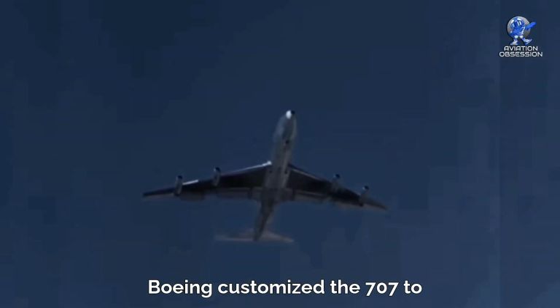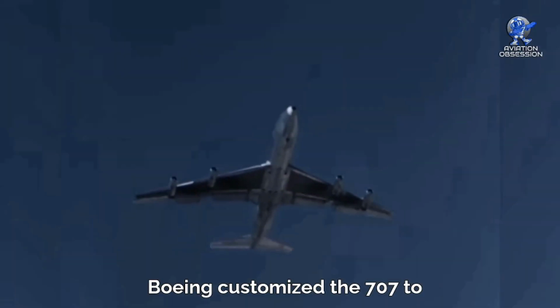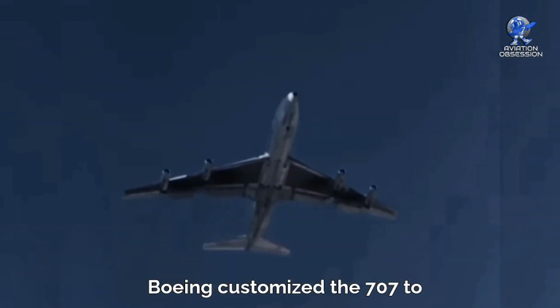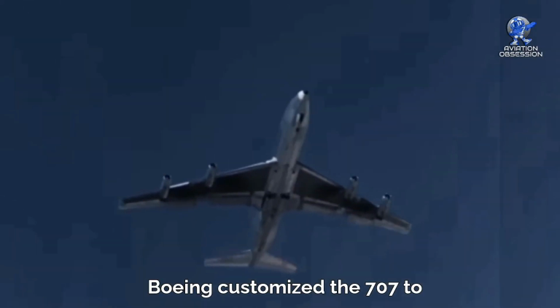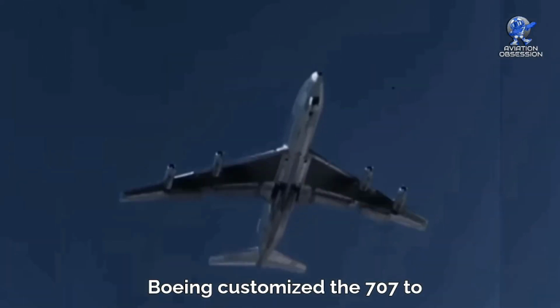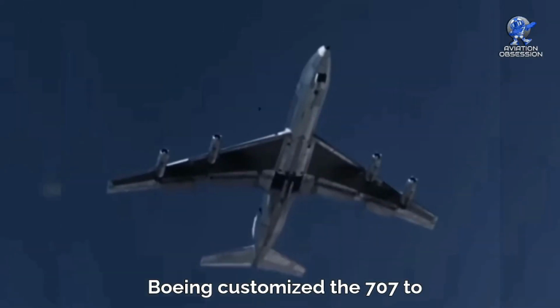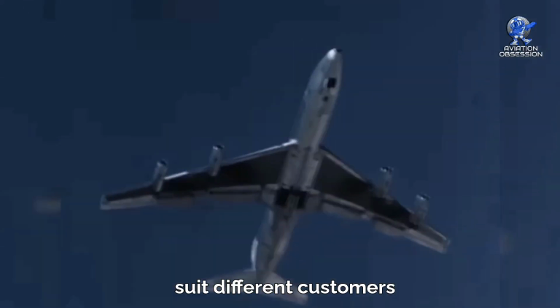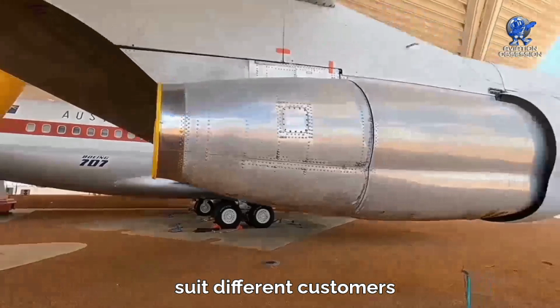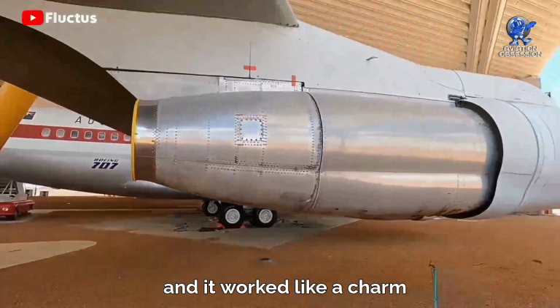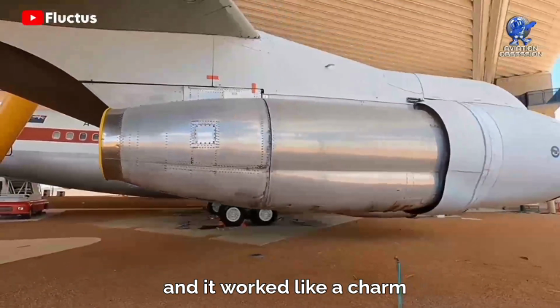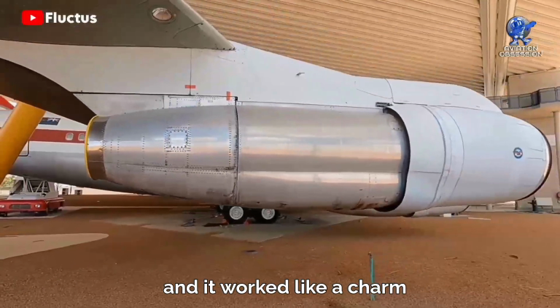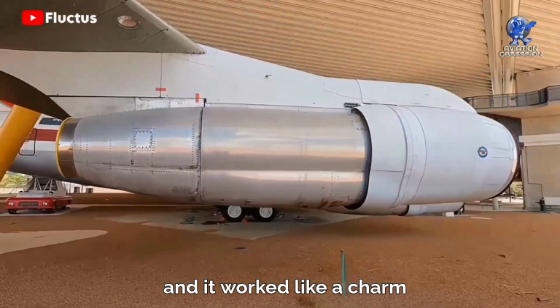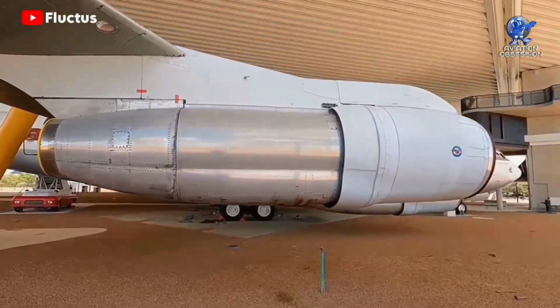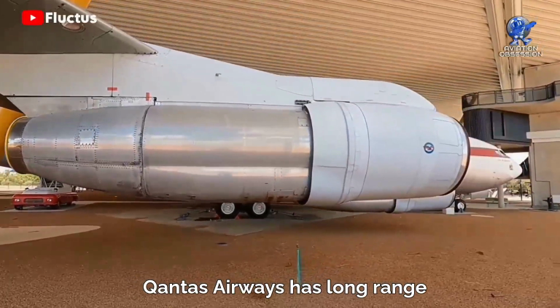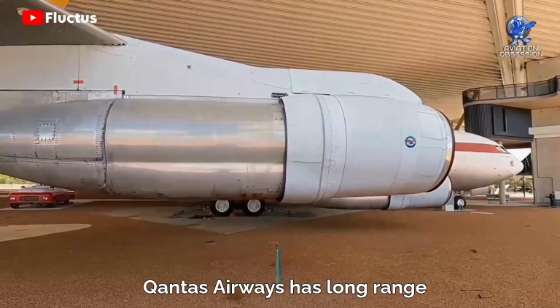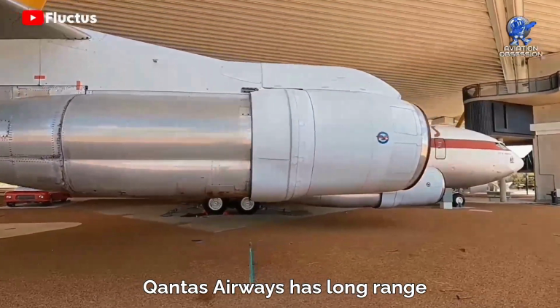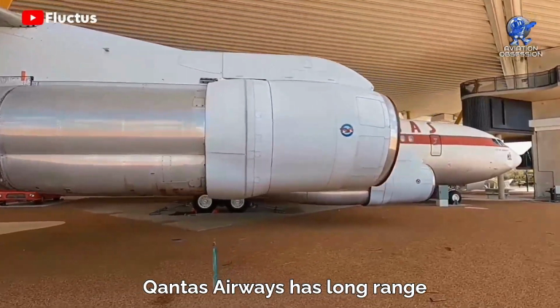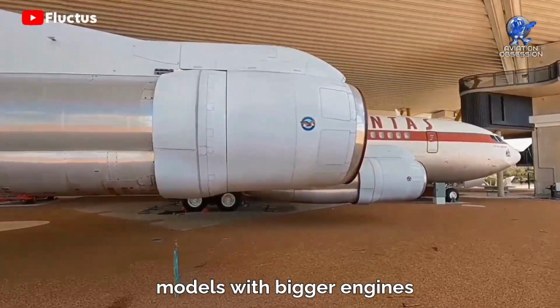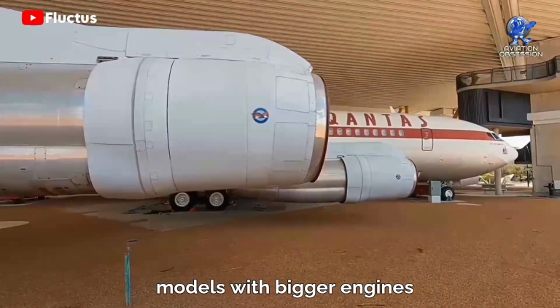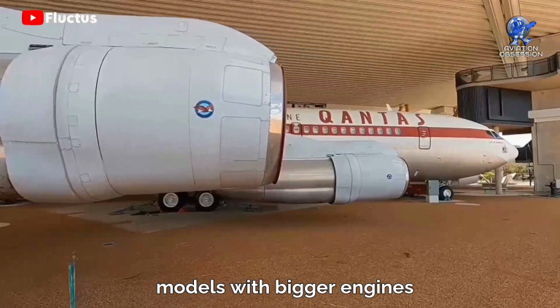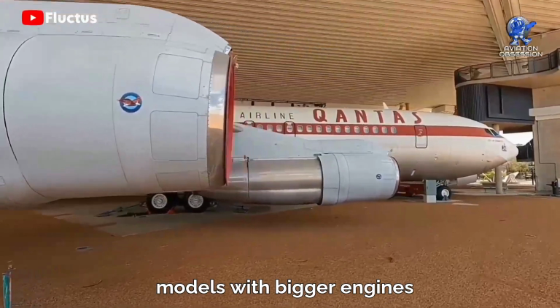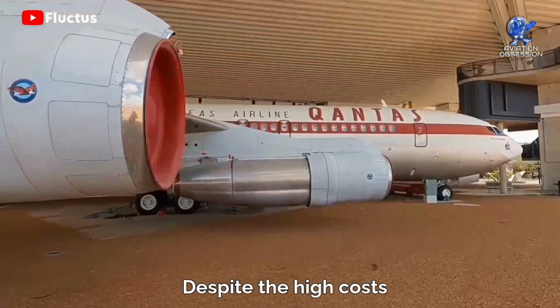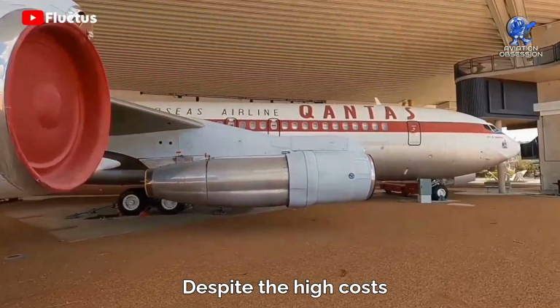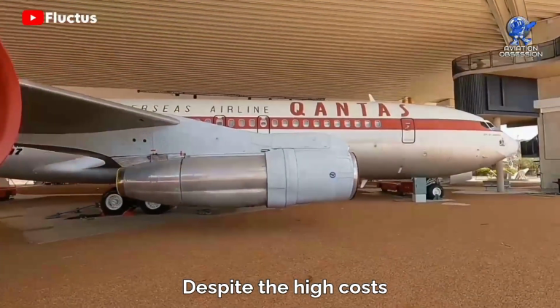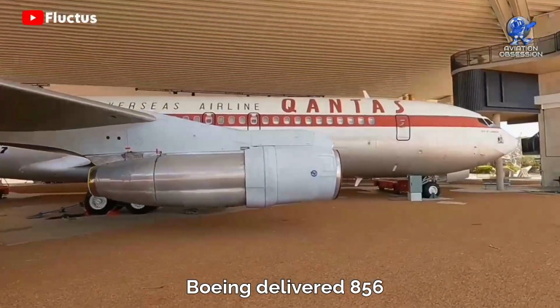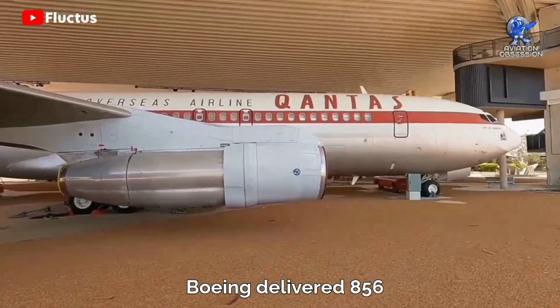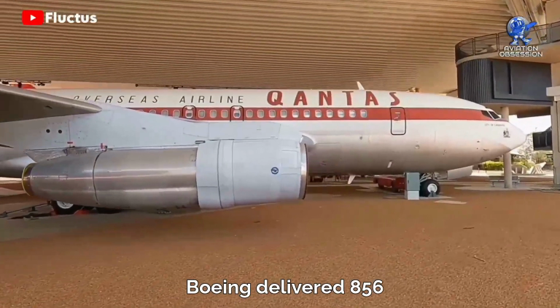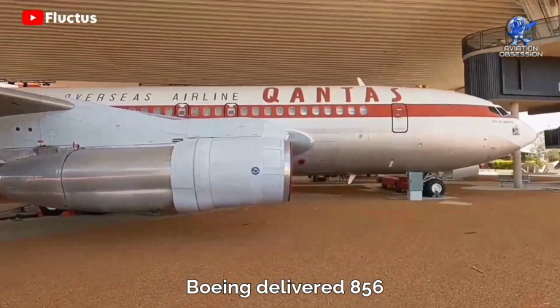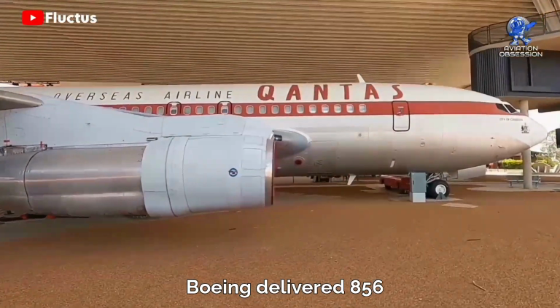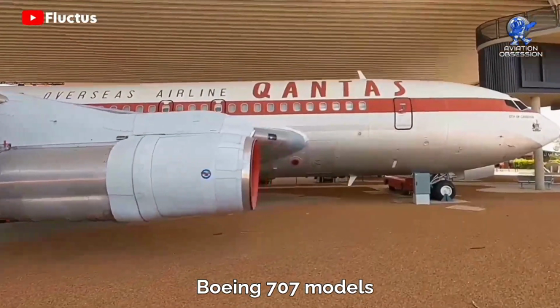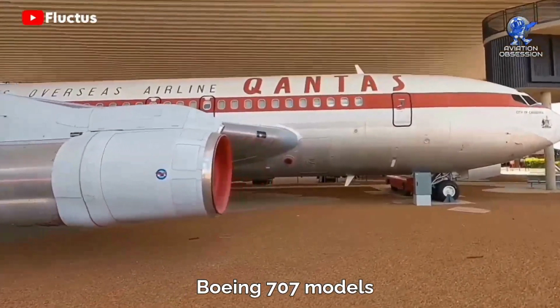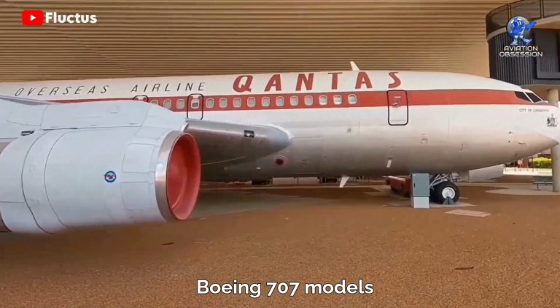Boeing customized the 707 to suit different customers, and it worked like a charm. Qantas Airways had long-range models with bigger engines. Despite the high costs, Boeing delivered 856 Boeing 707 models.